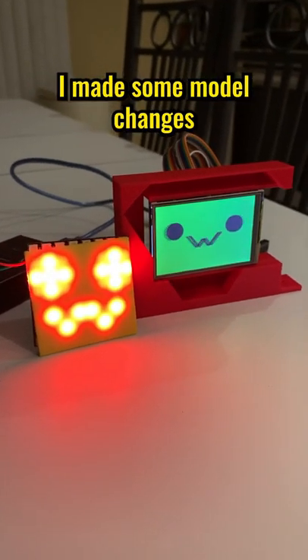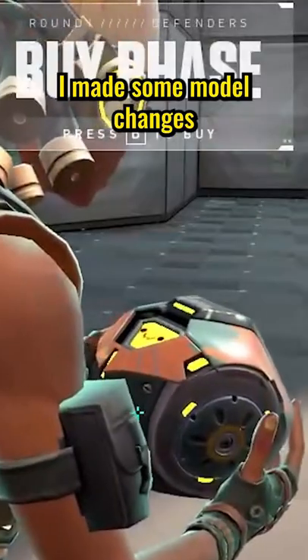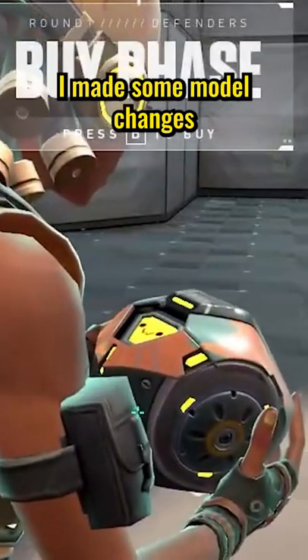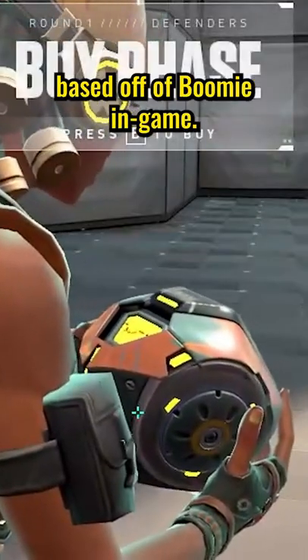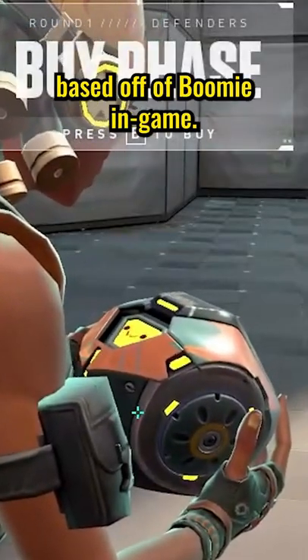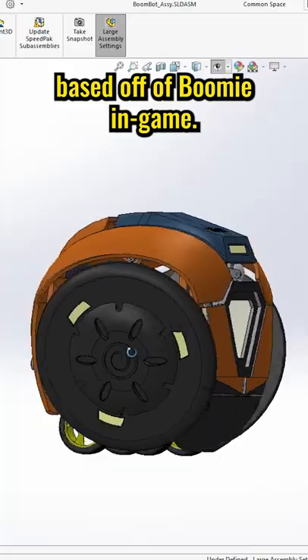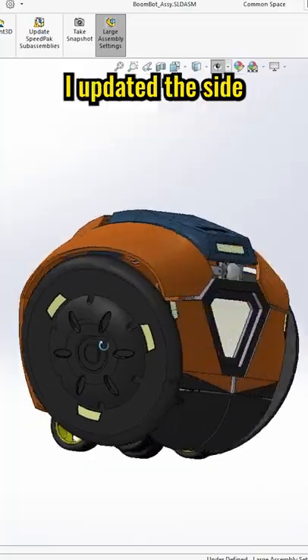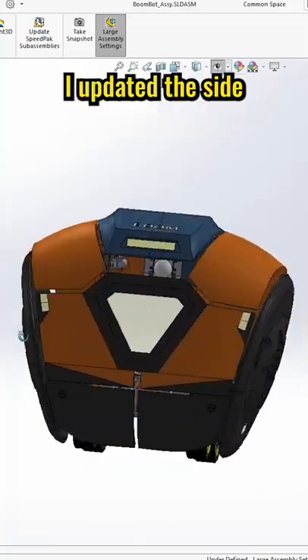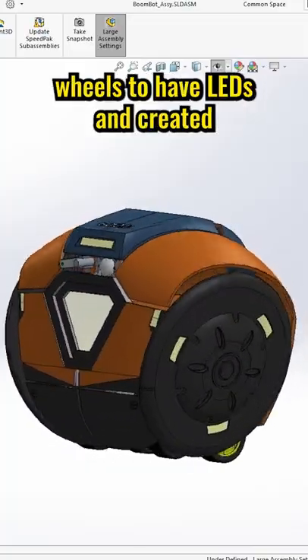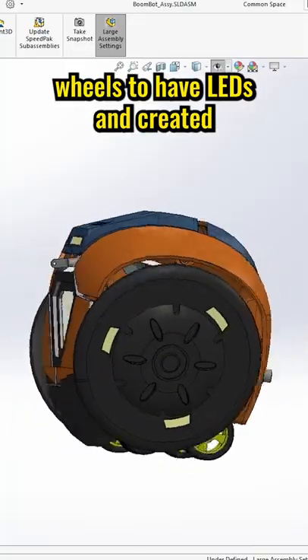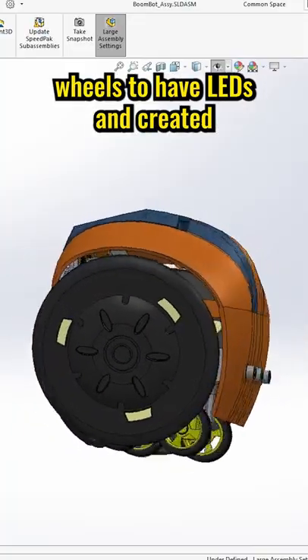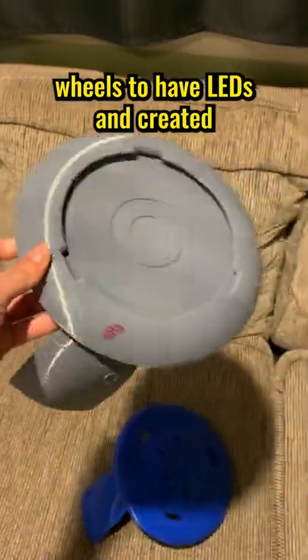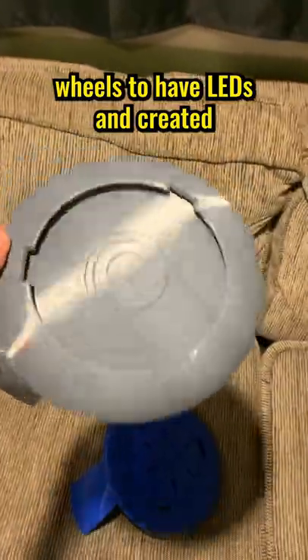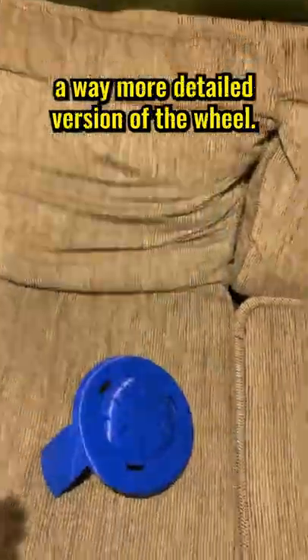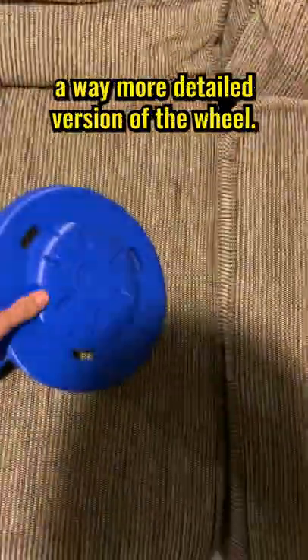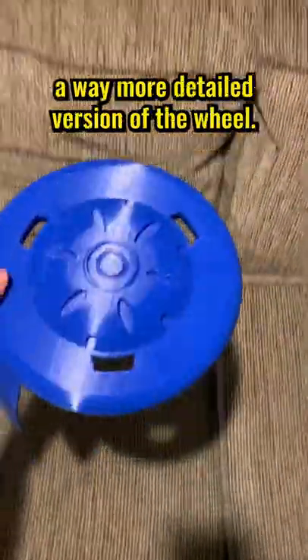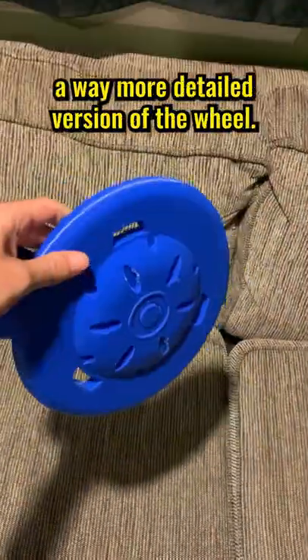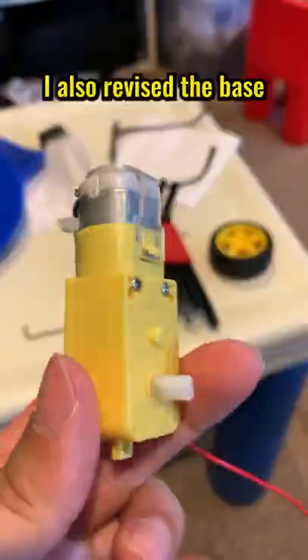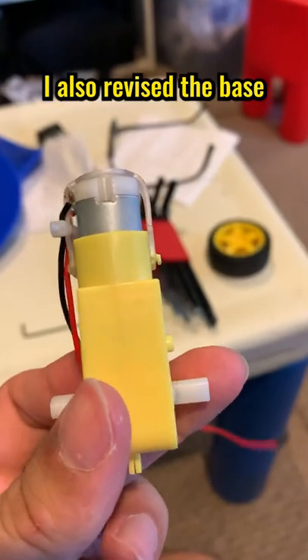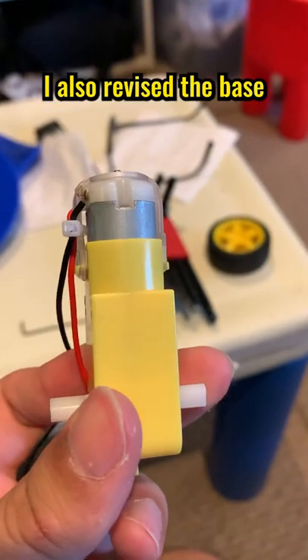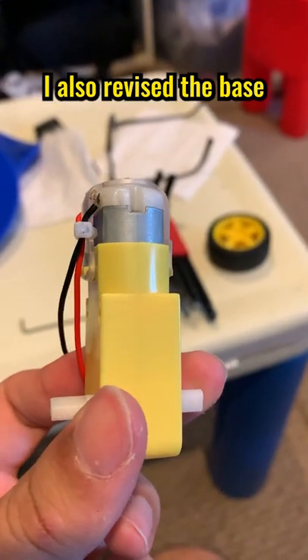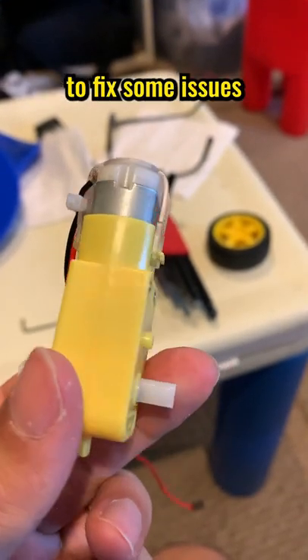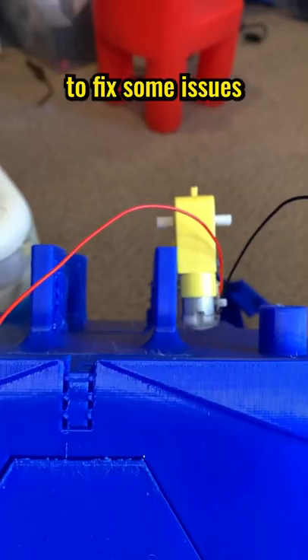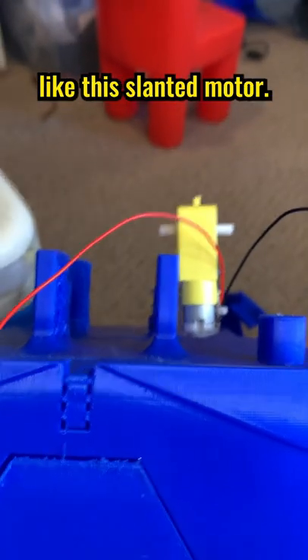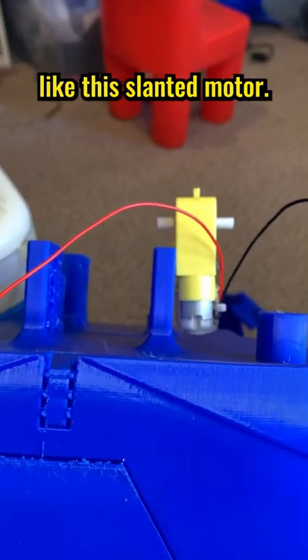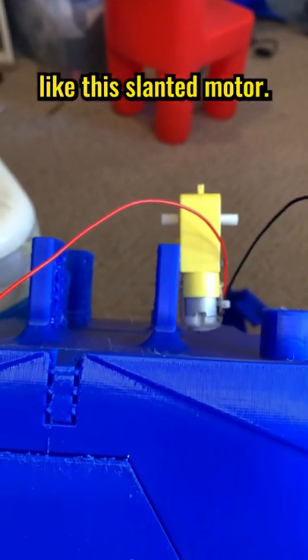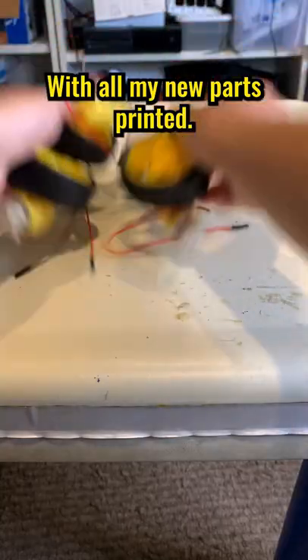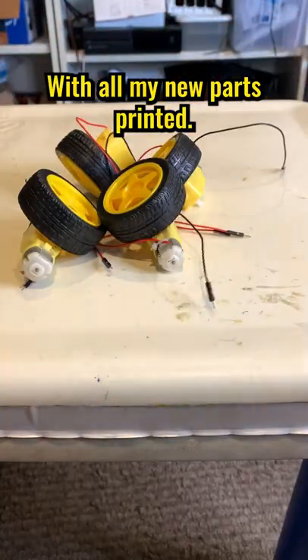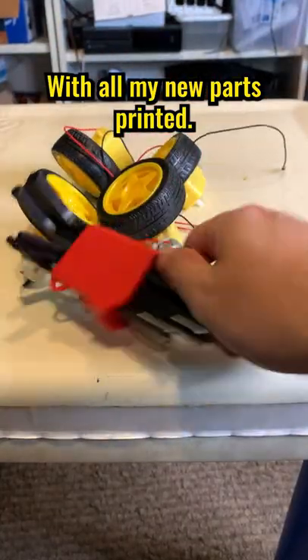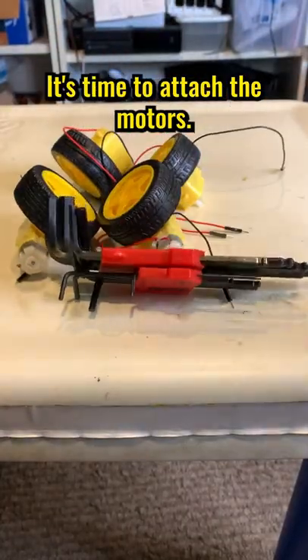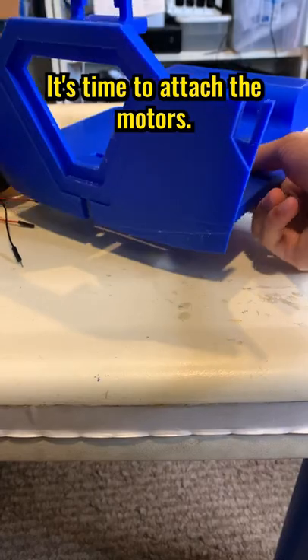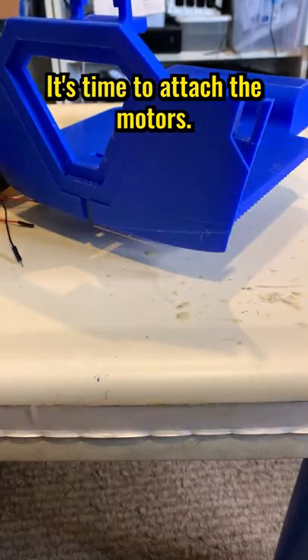I made some model changes based off of Boomi in-game. I updated the side wheels to have LEDs and created a way more detailed version of the wheel. I also revised the base to fix some issues like the slanted motor. With all my new parts printed, it's time to attach the motors.